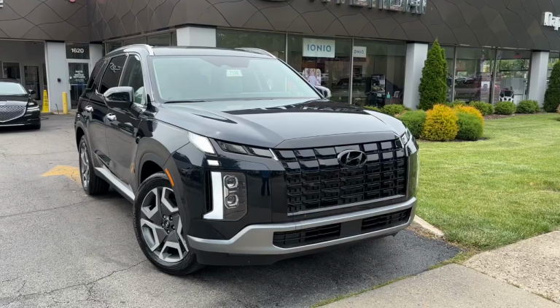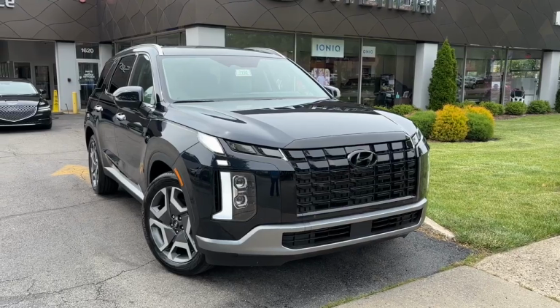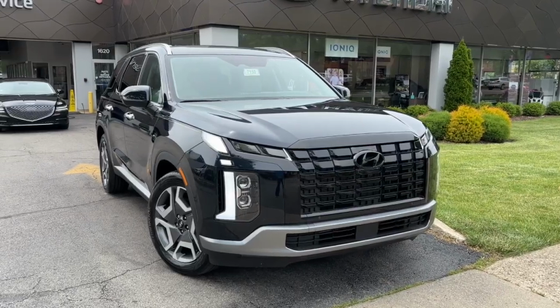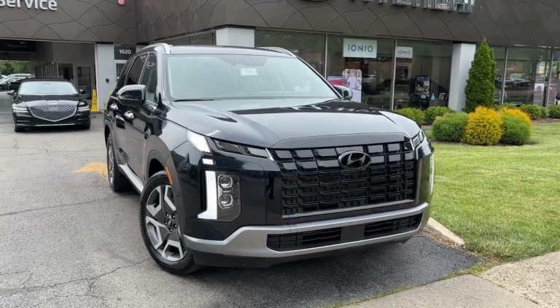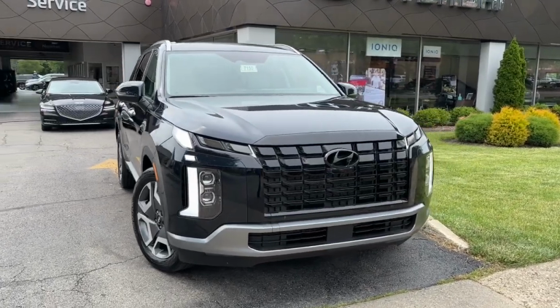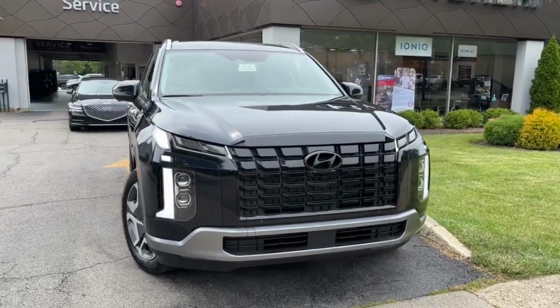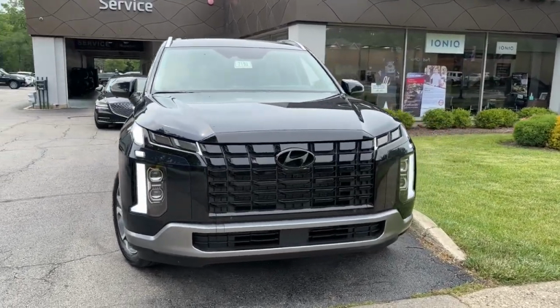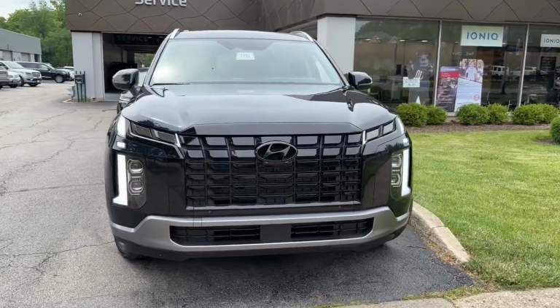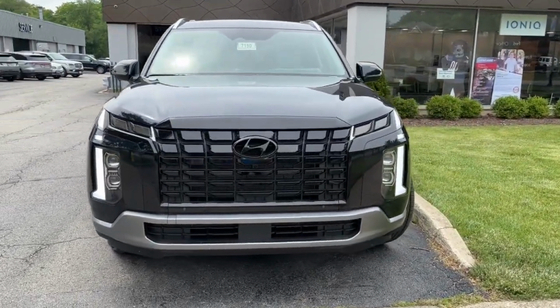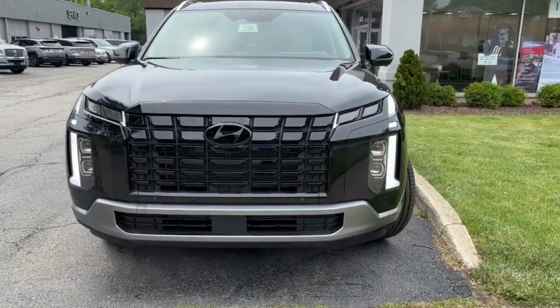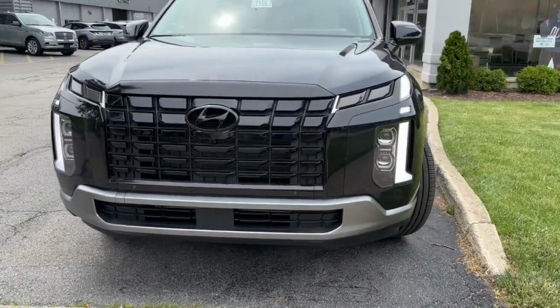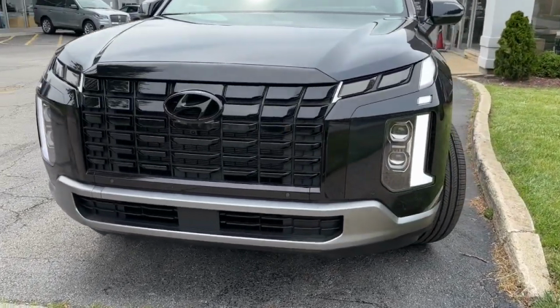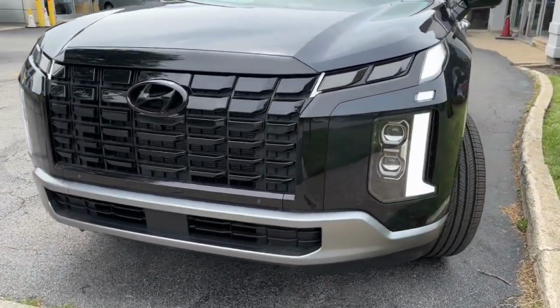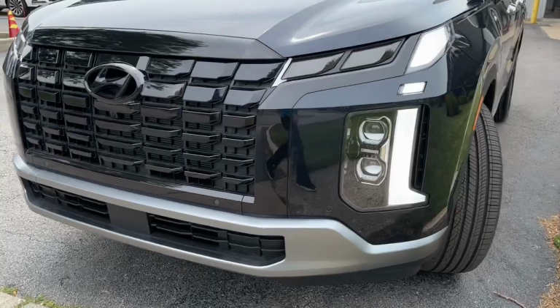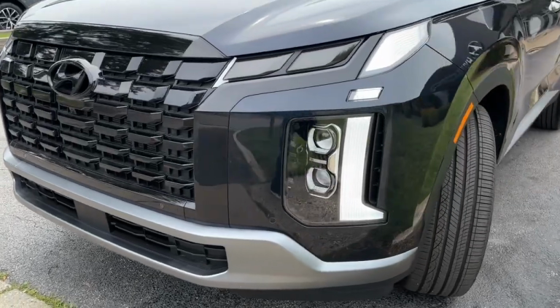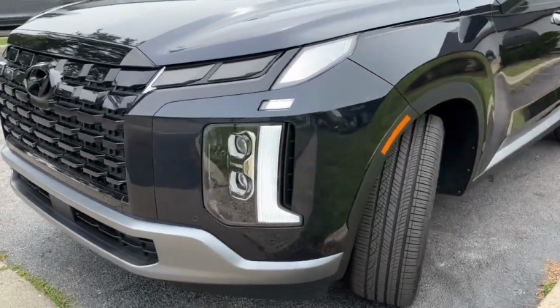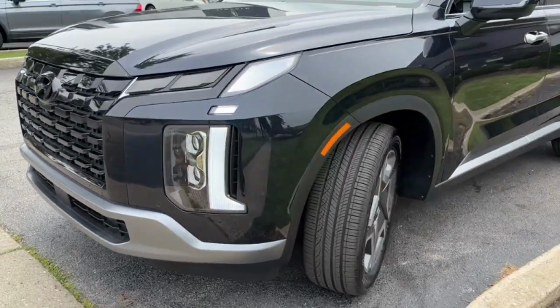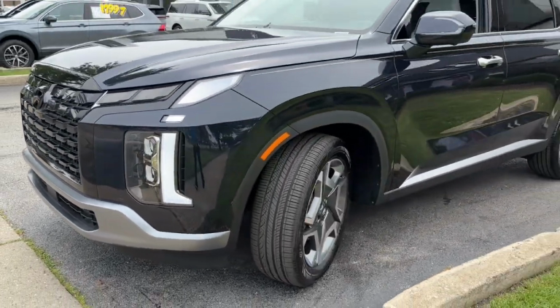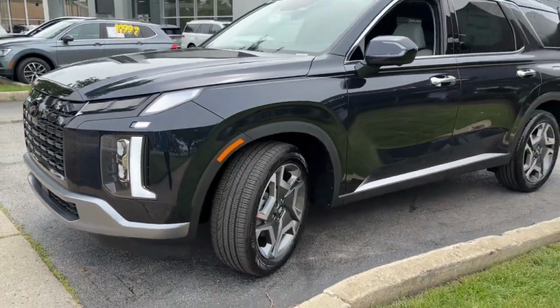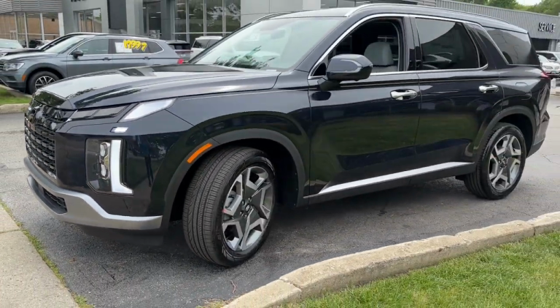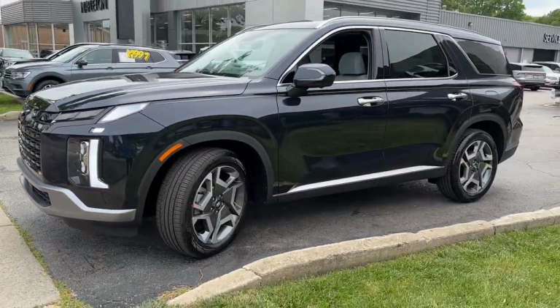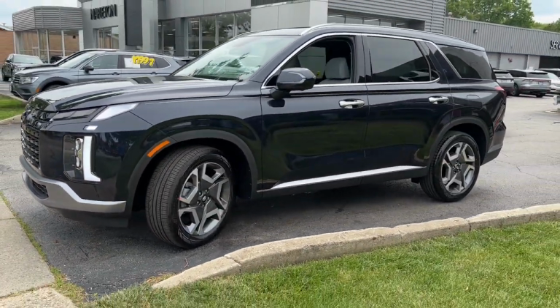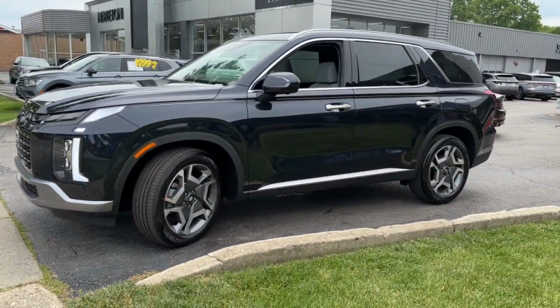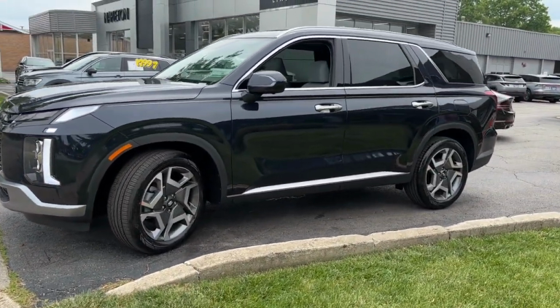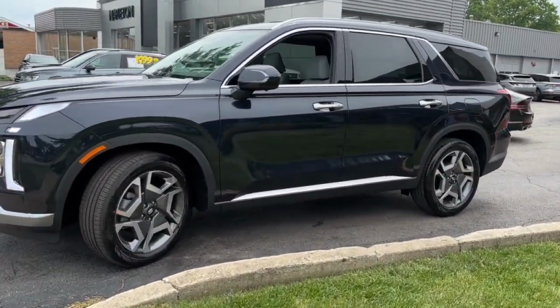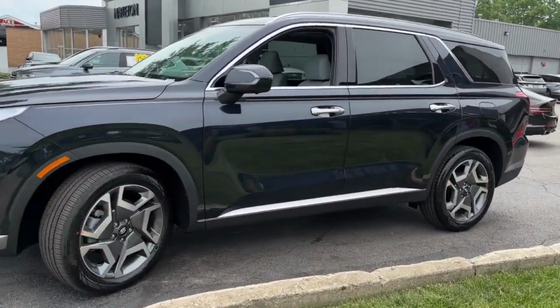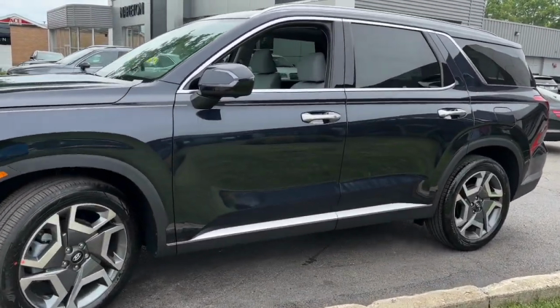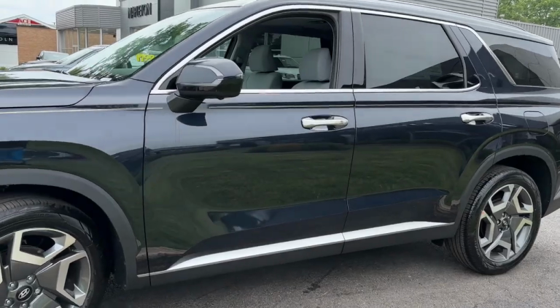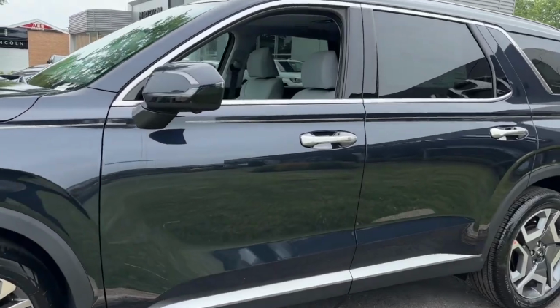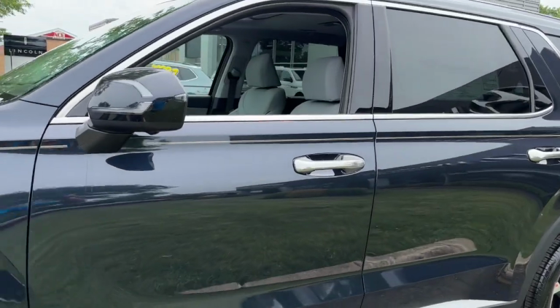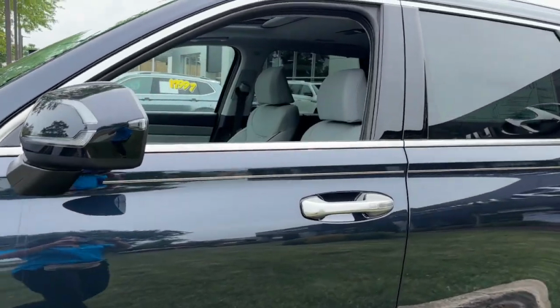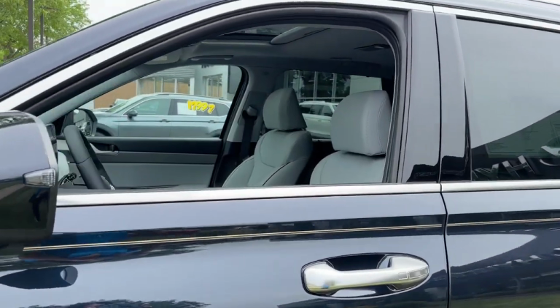You will be amazed by this 2024 Hyundai Palisade. Style, space, and performance are yours in this well-equipped Palisade. With a smooth V6, premium interior, and ample cargo area,